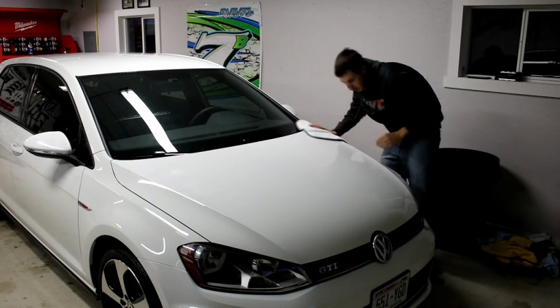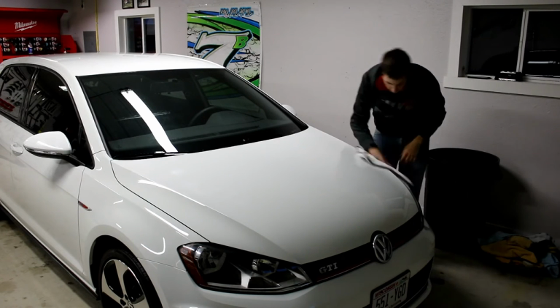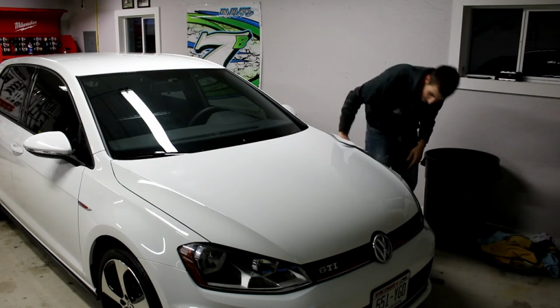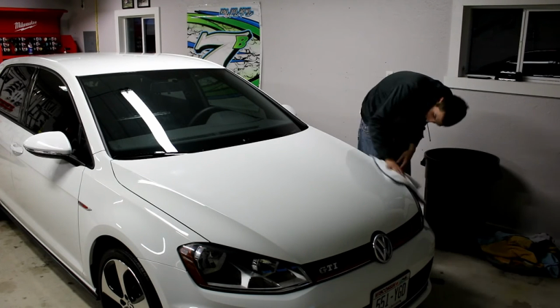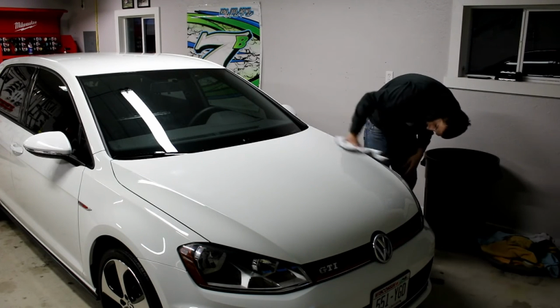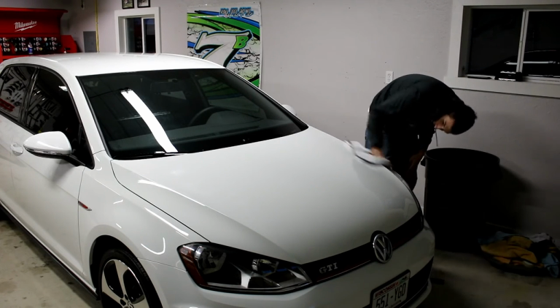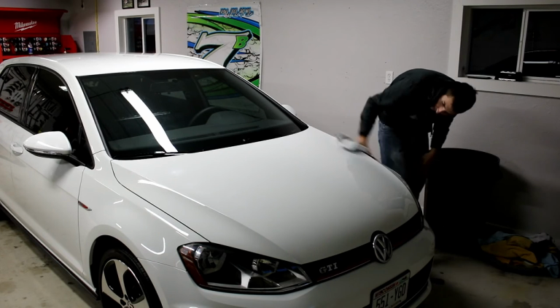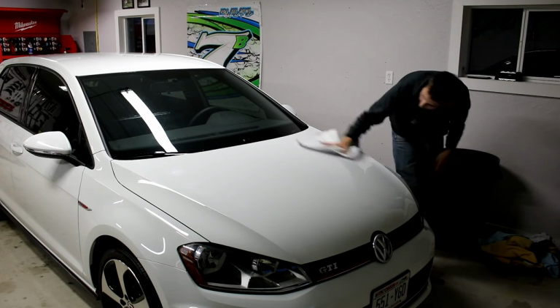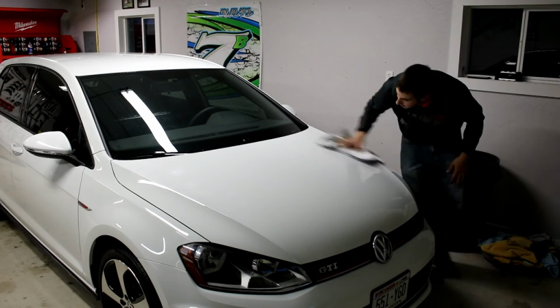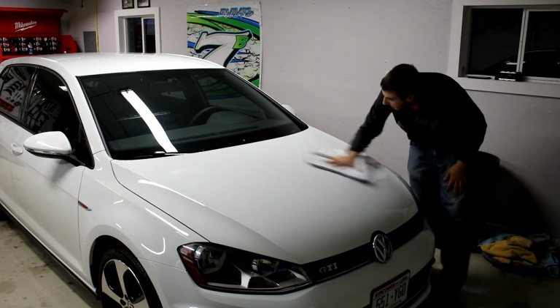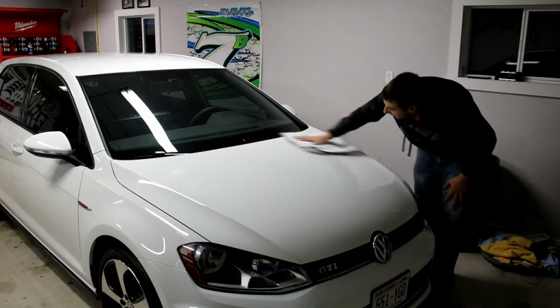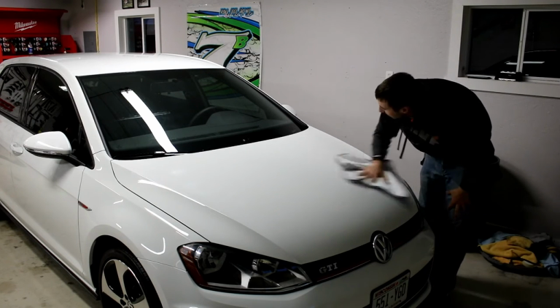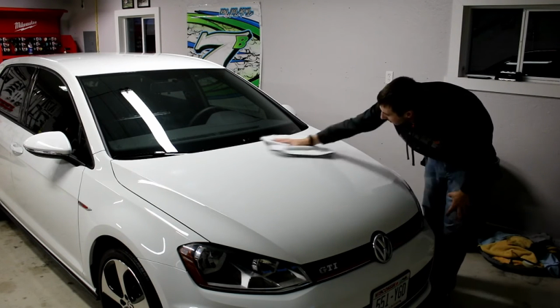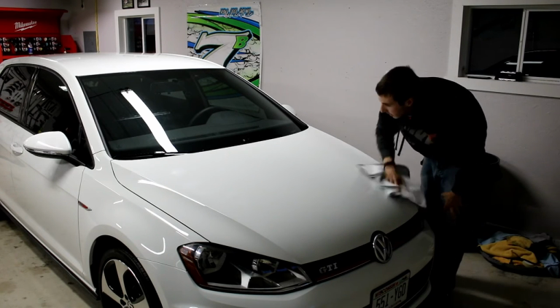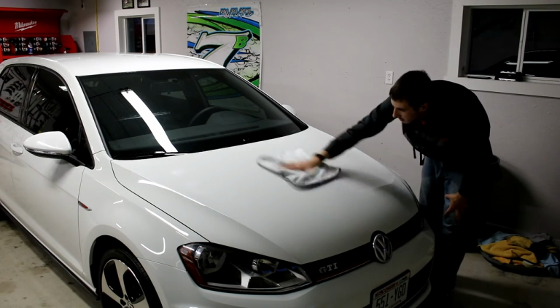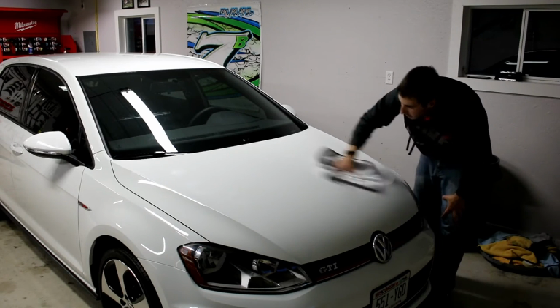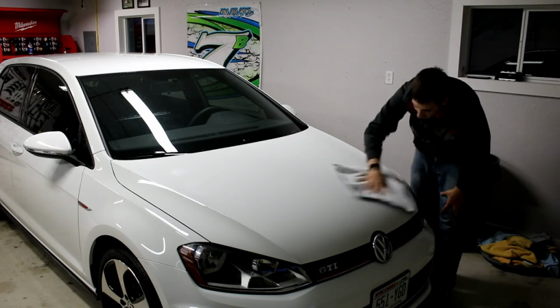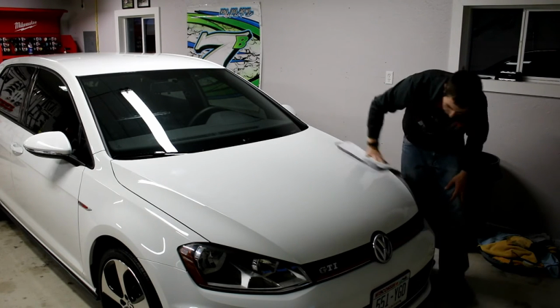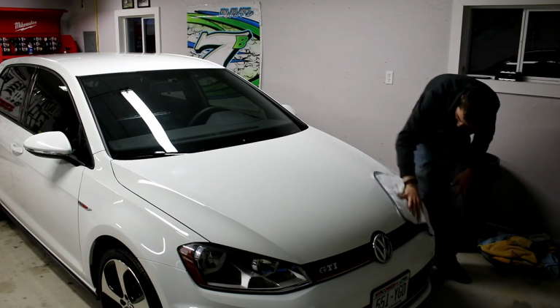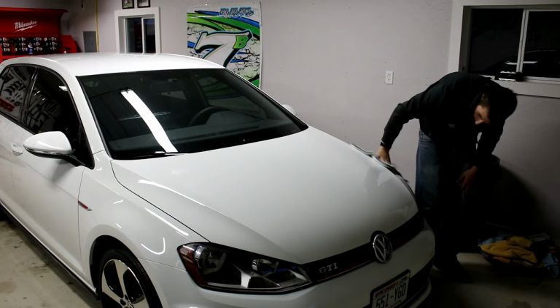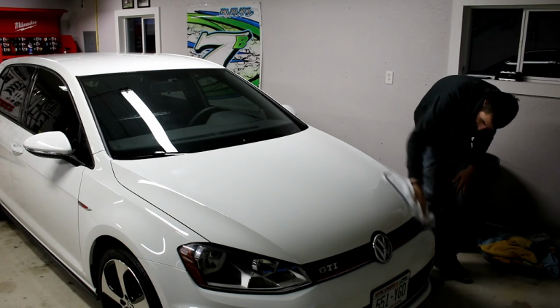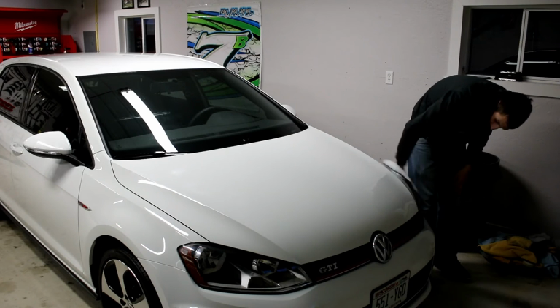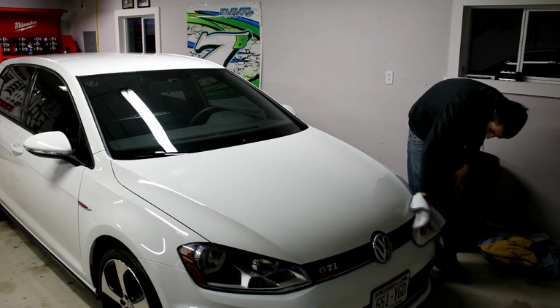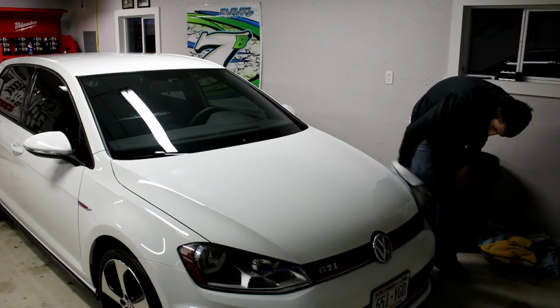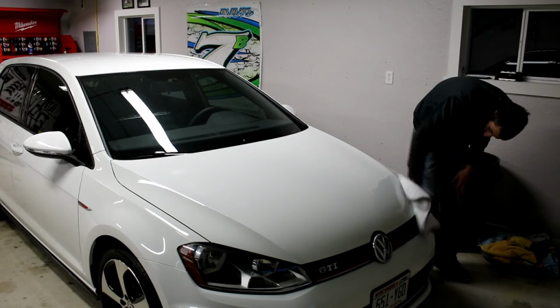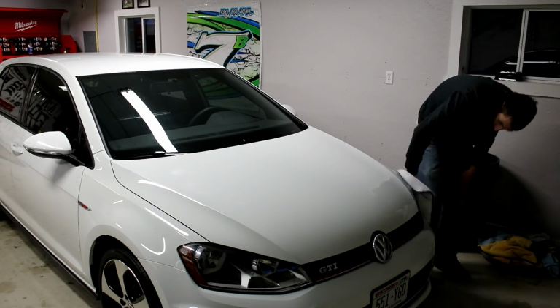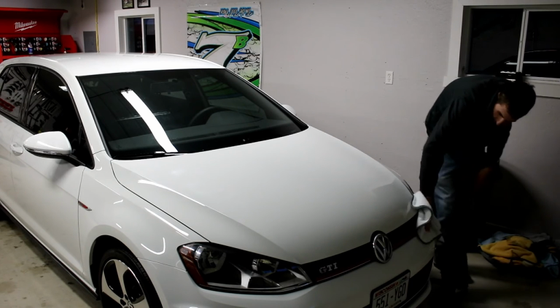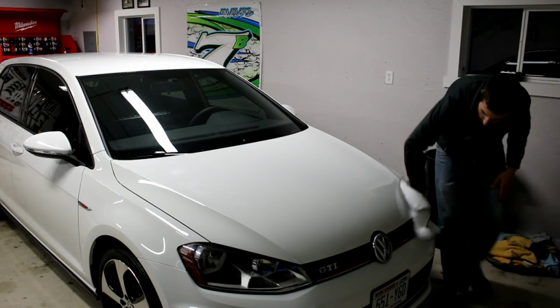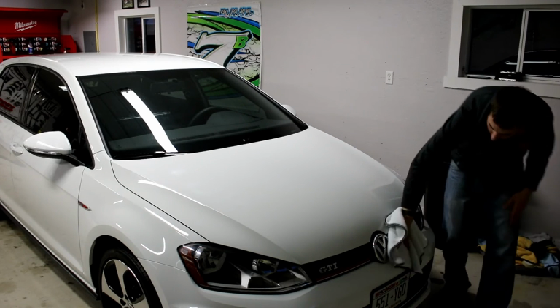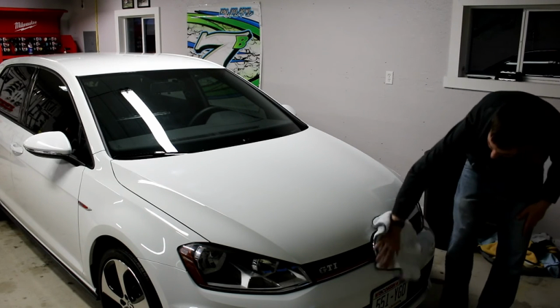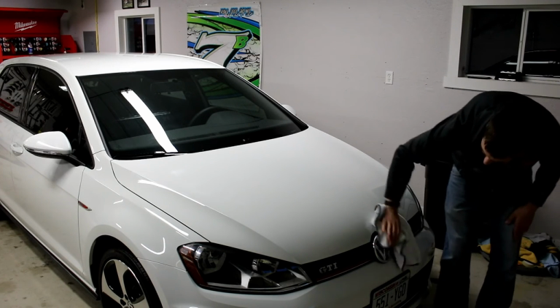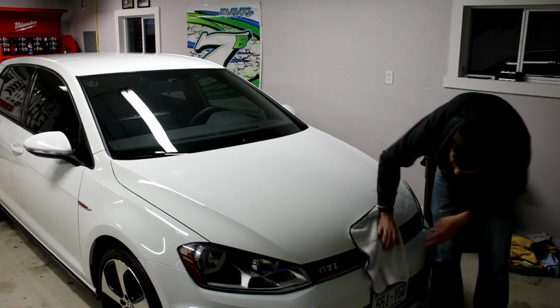It's still not bad whatsoever, but the shine and the beading — it's just awesome for the price of the wax. You're not going to beat it. This is some awesome stuff.